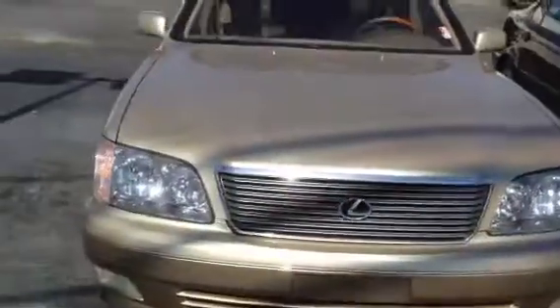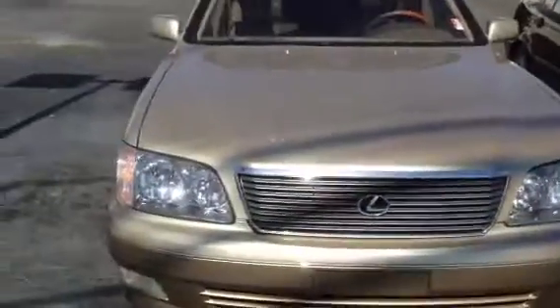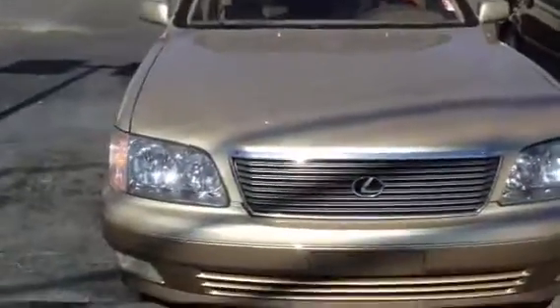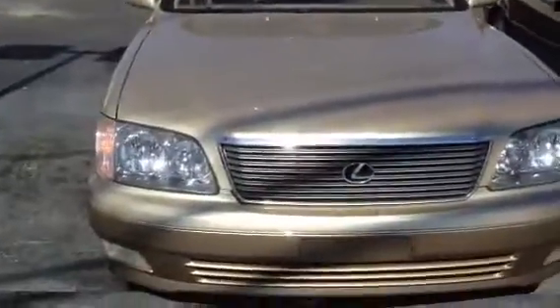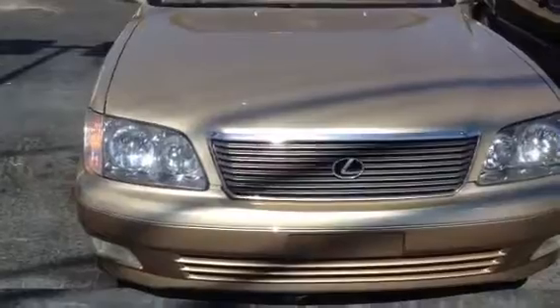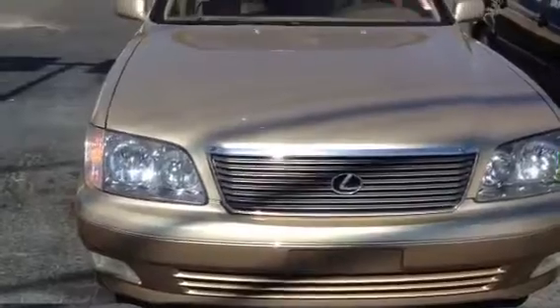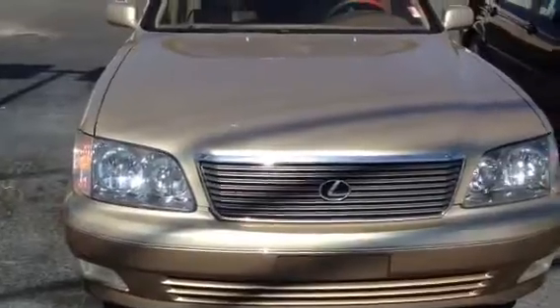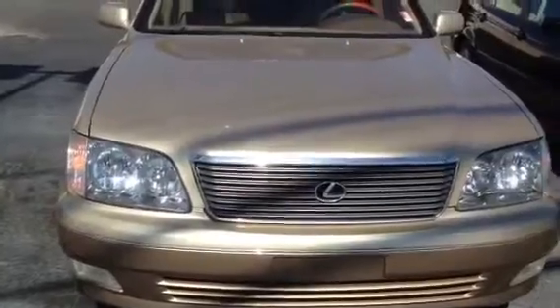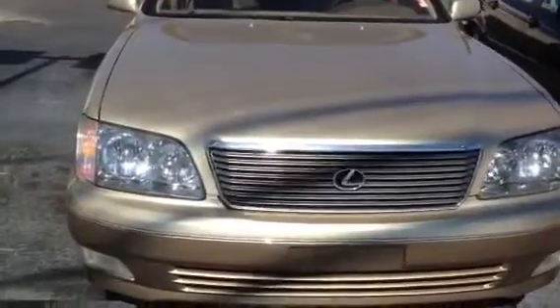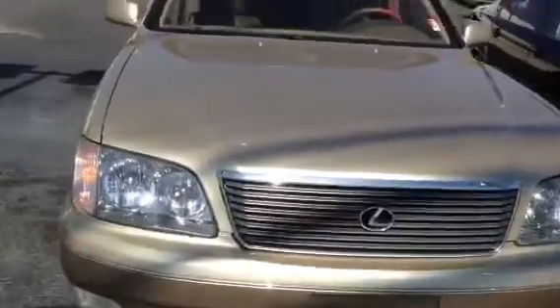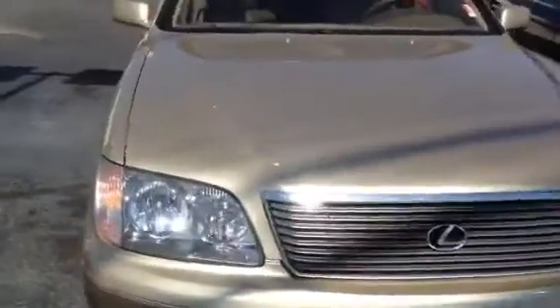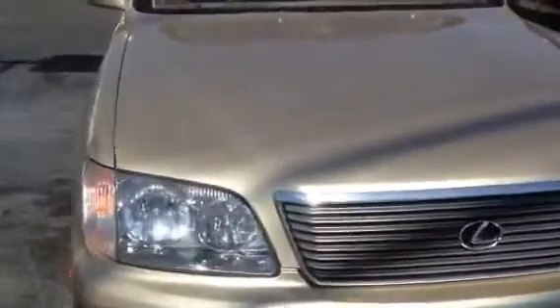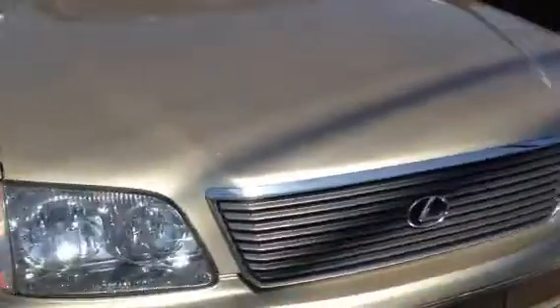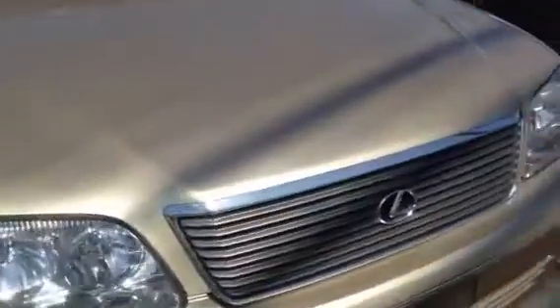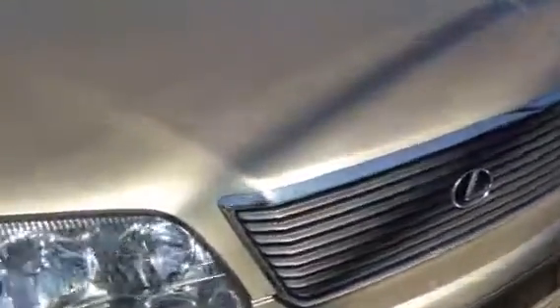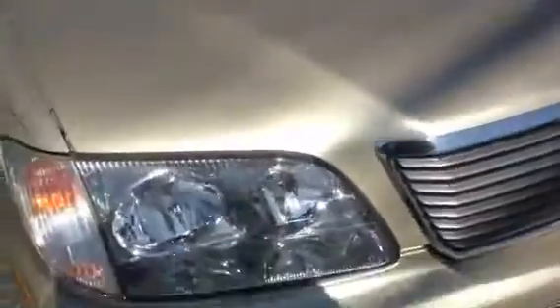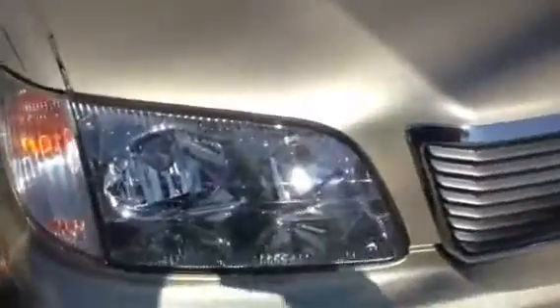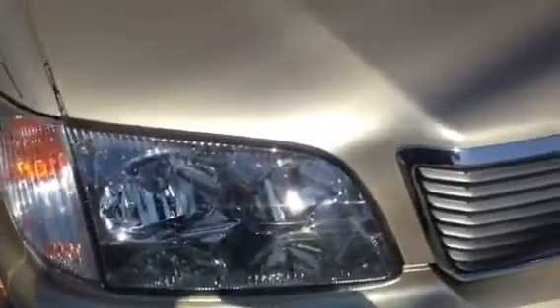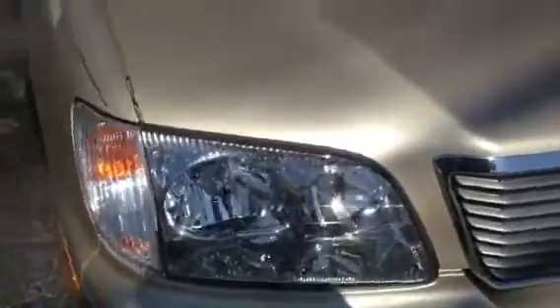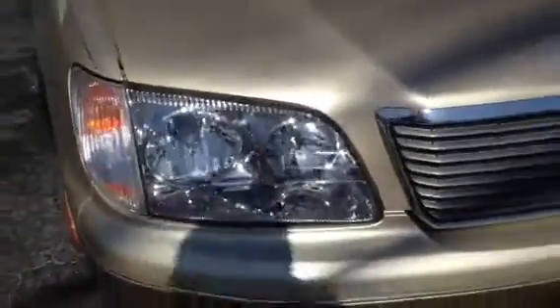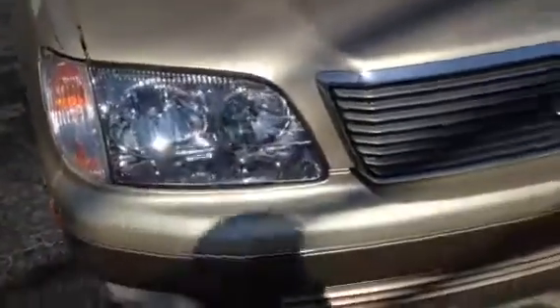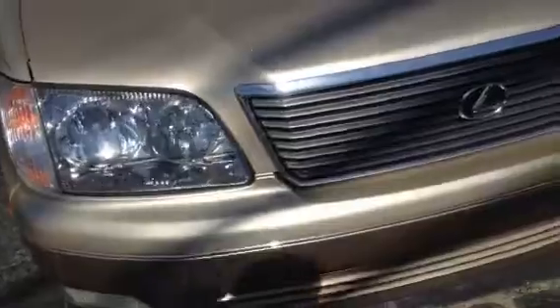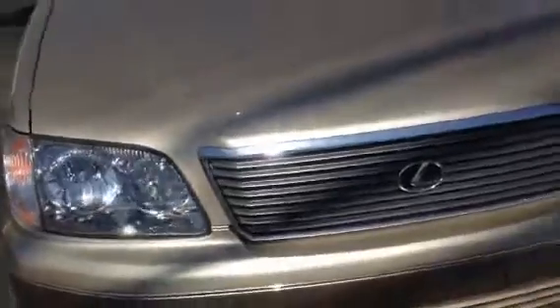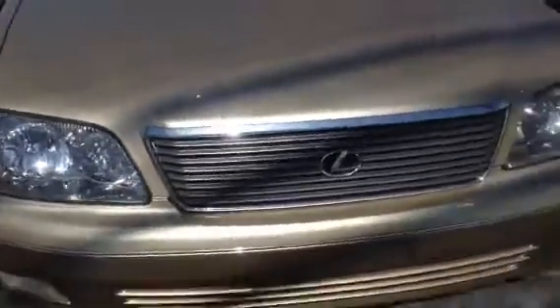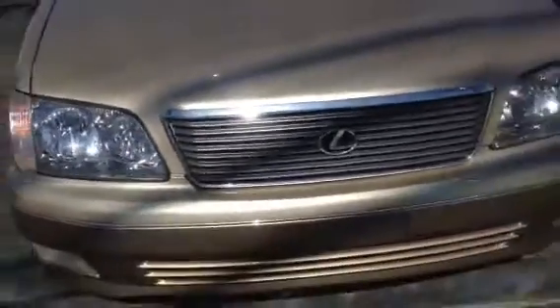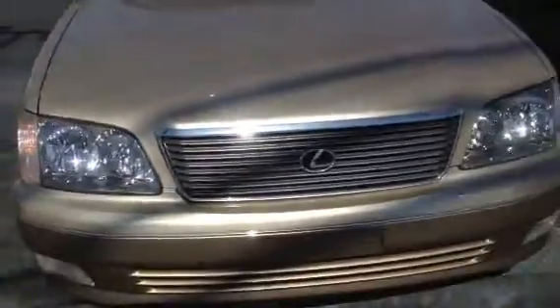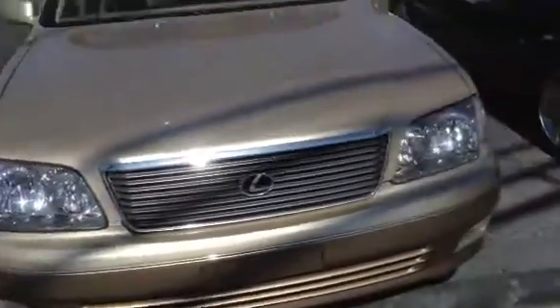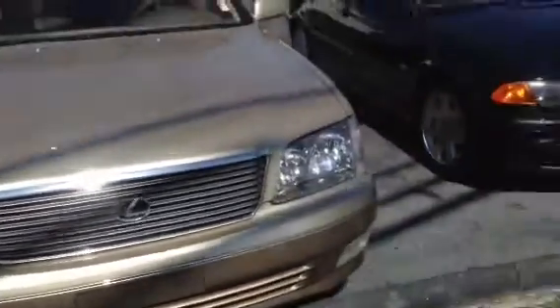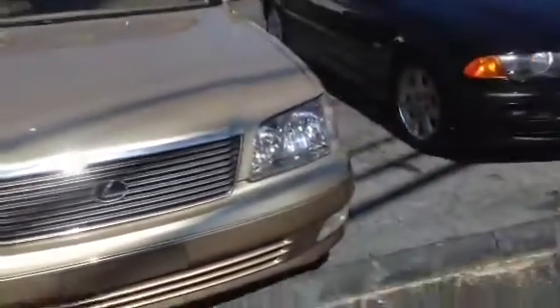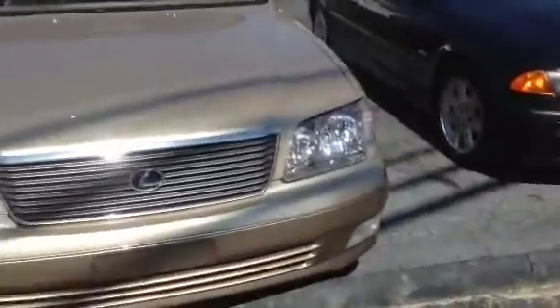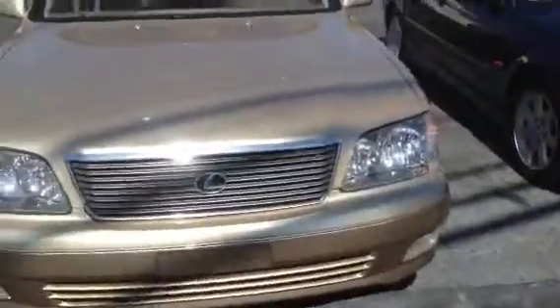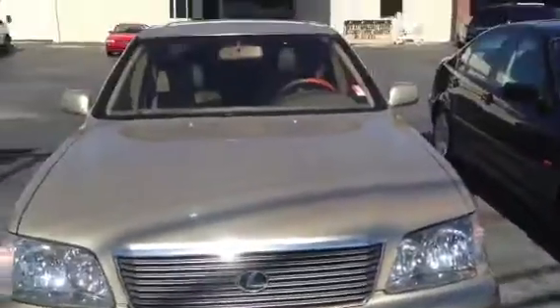Headlights — looks like very good looking headlights. Mostly over time these oxidize, but these are in perfect condition, perfect. It's a sharp Lexus right here.